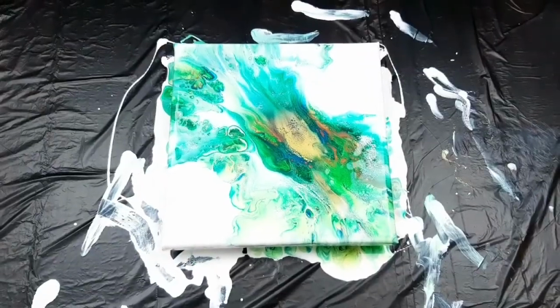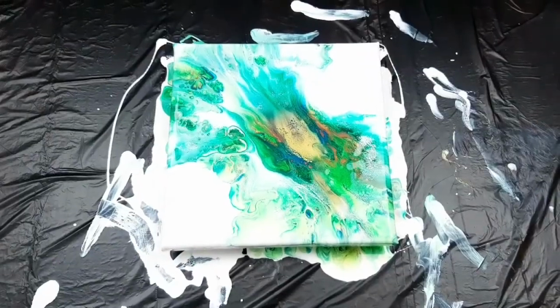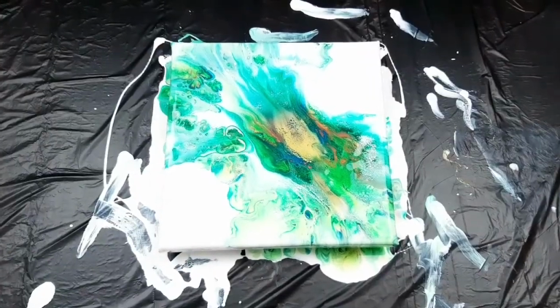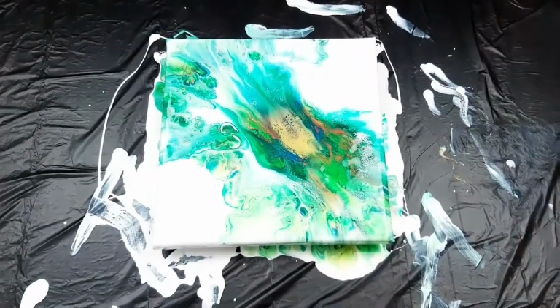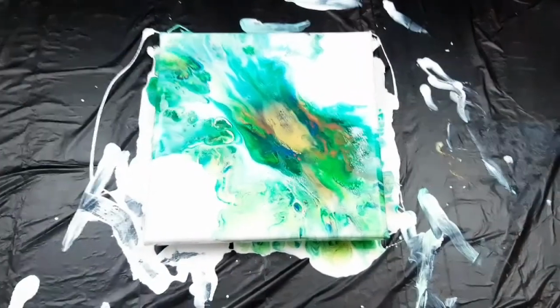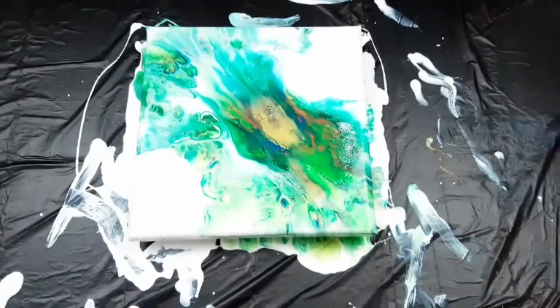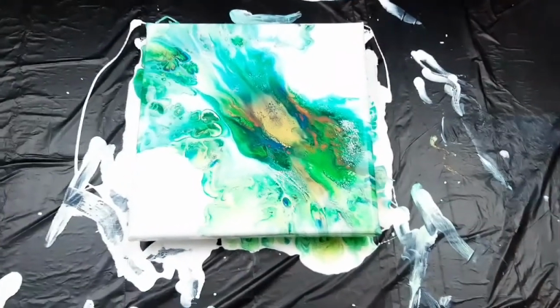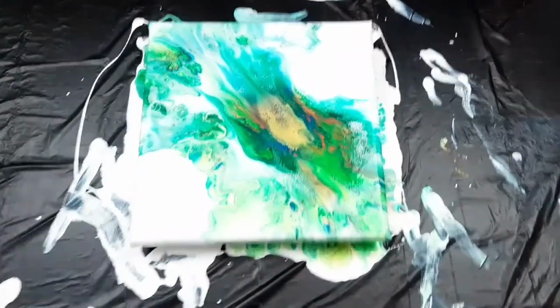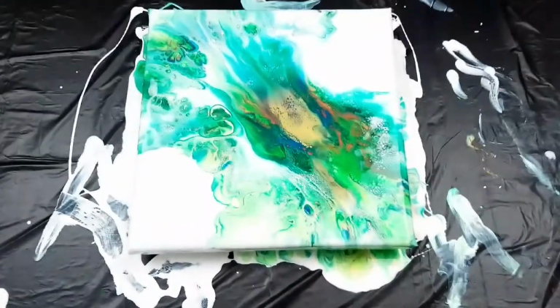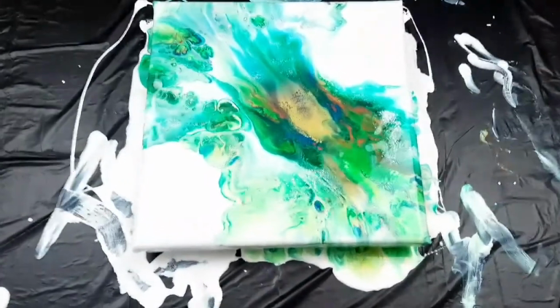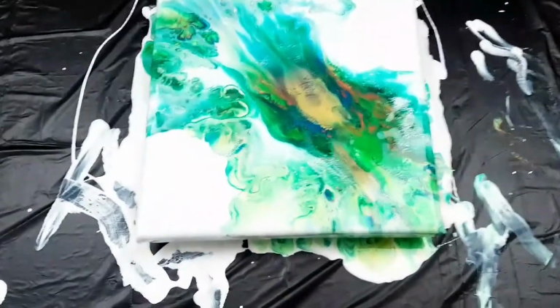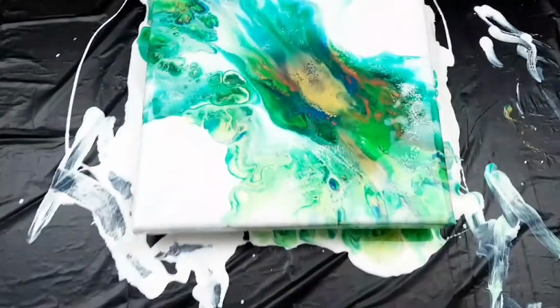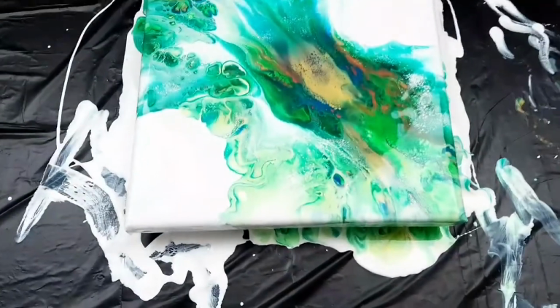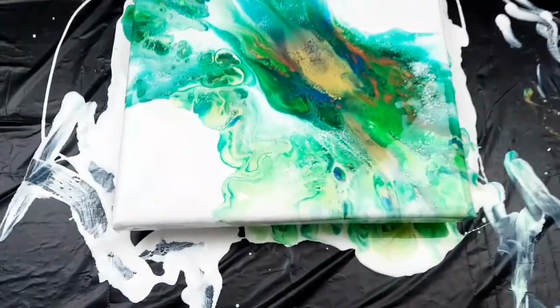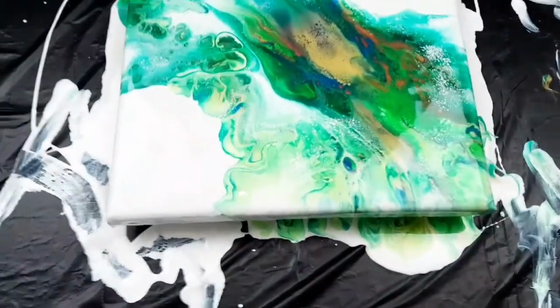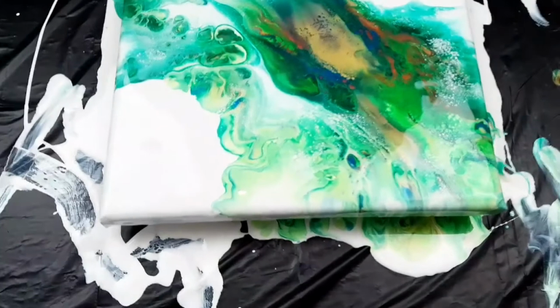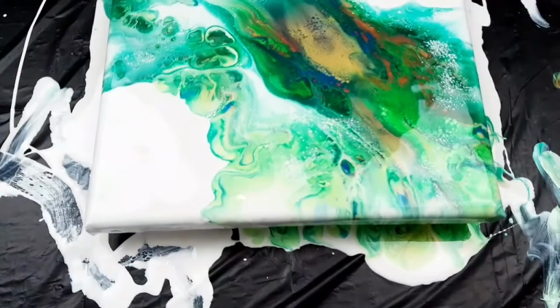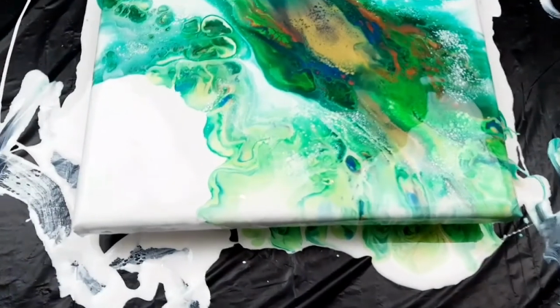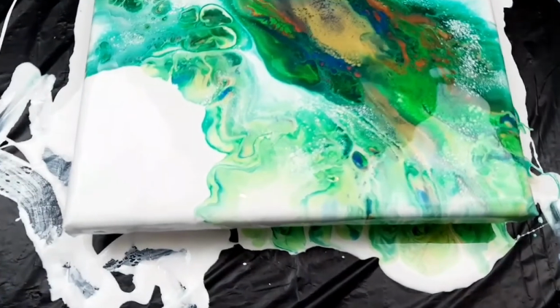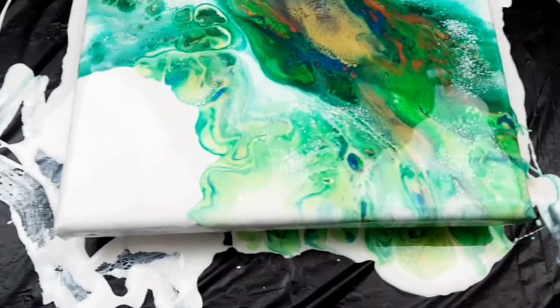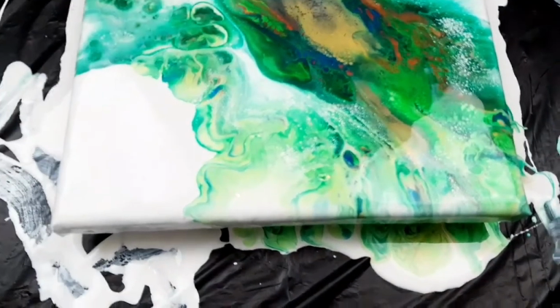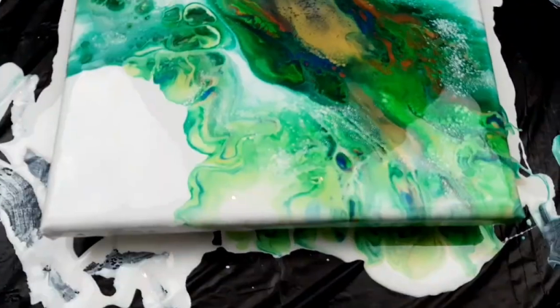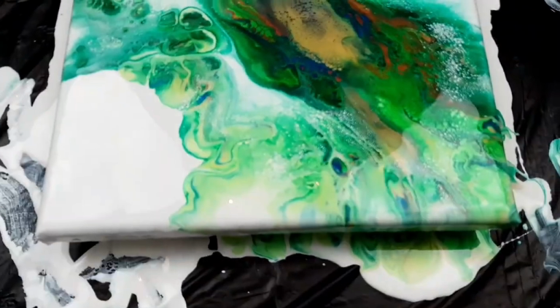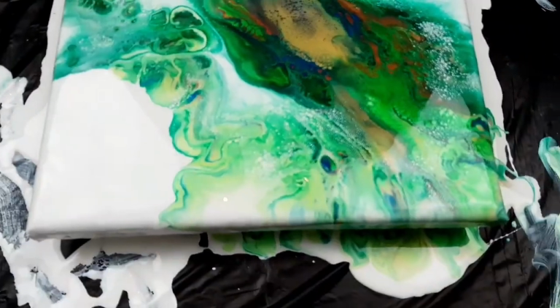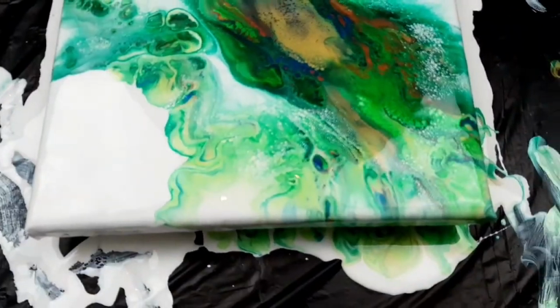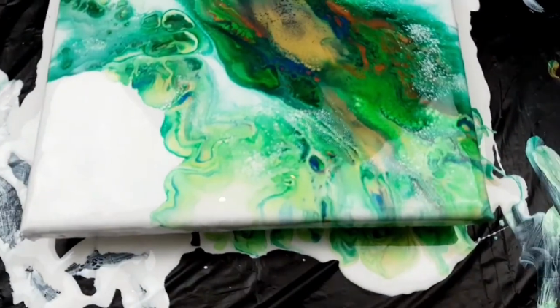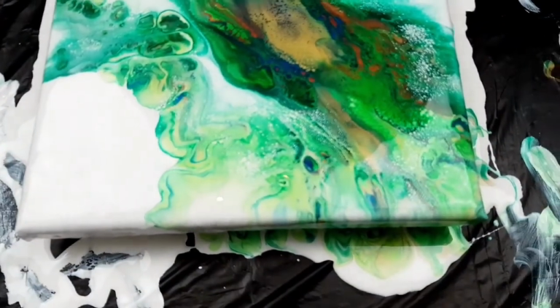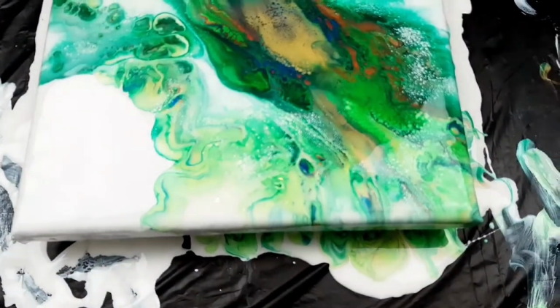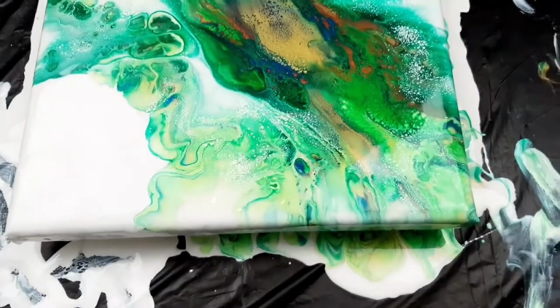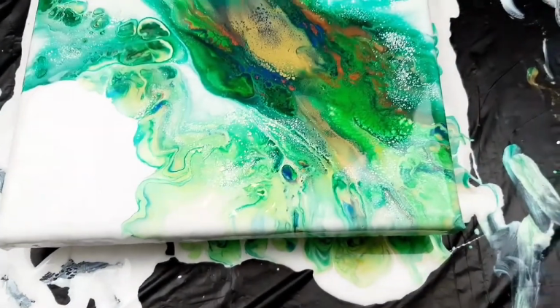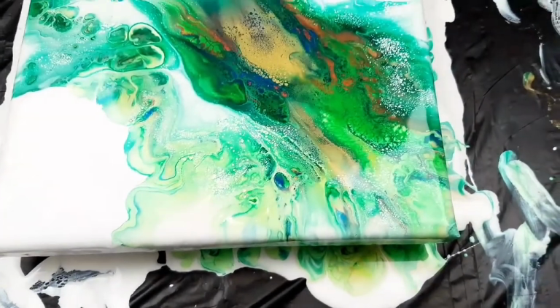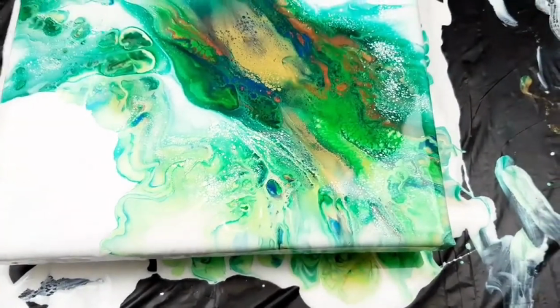I'll get you down for a close up. Here it is — the 8x8 earth inspired Dutch pour. I'll try to get you in for a close up.